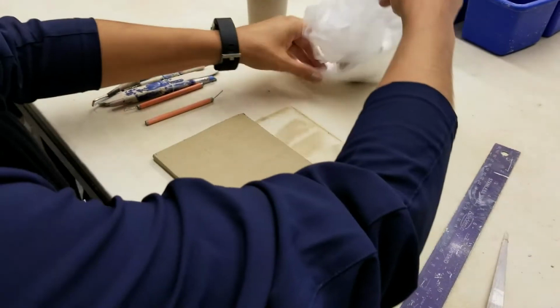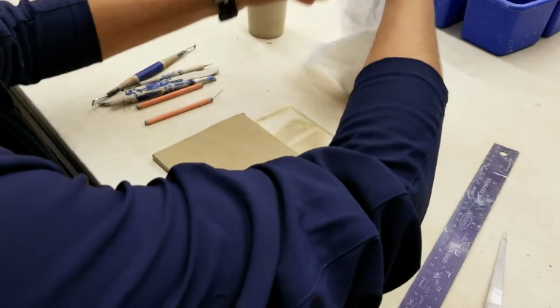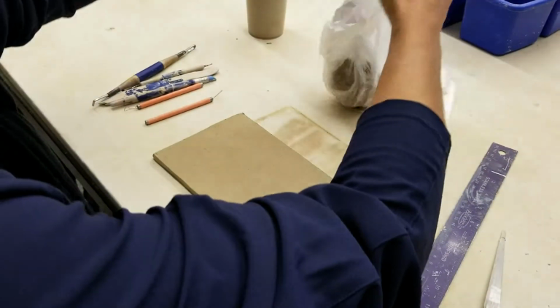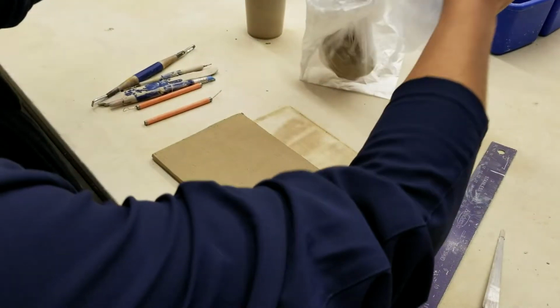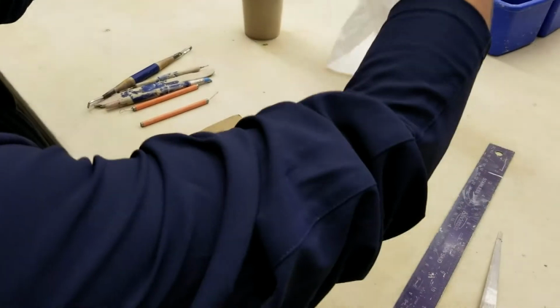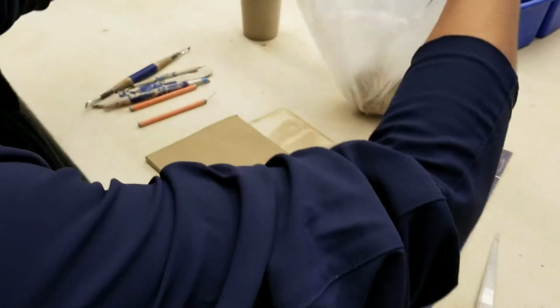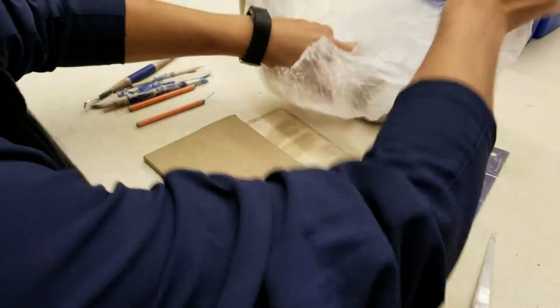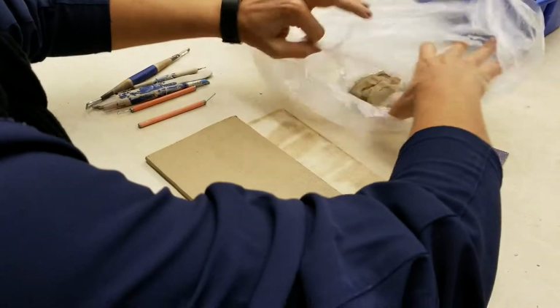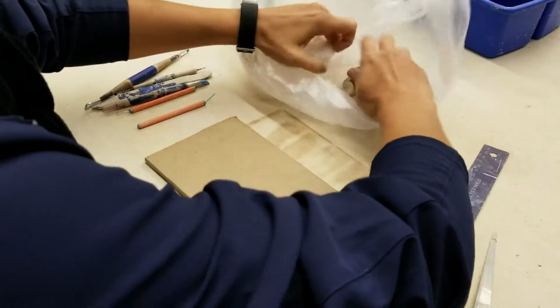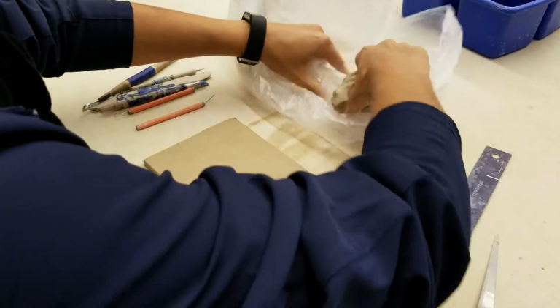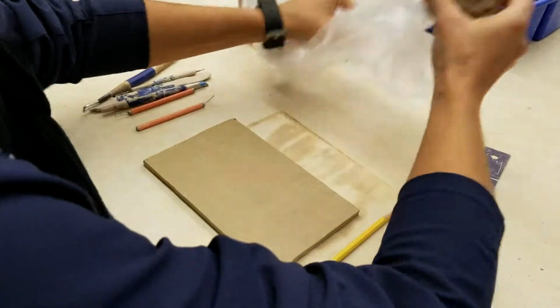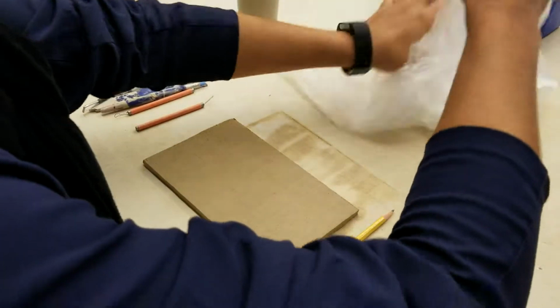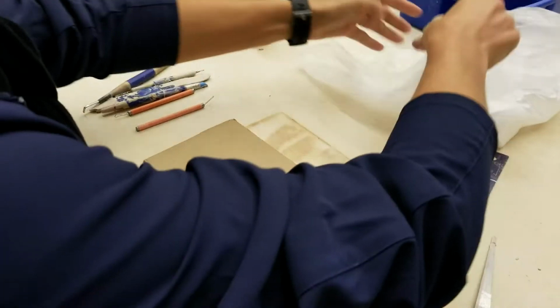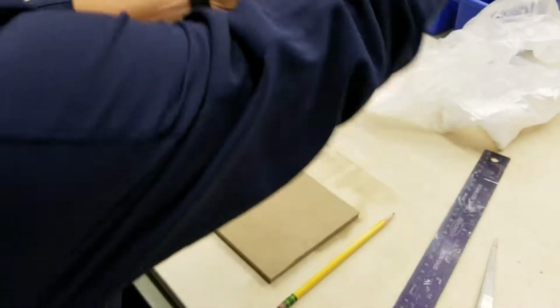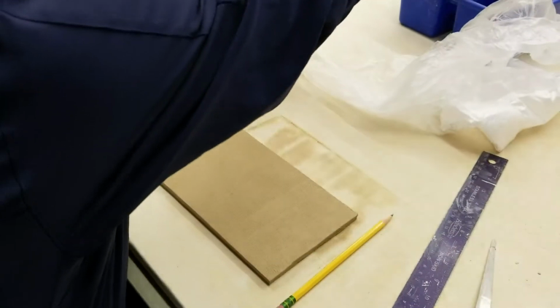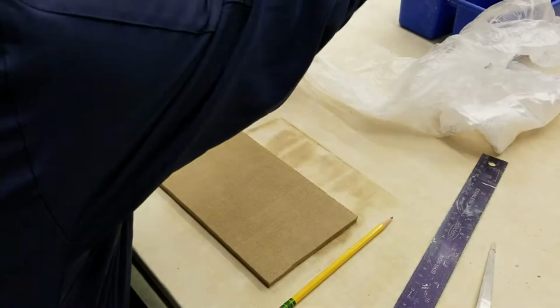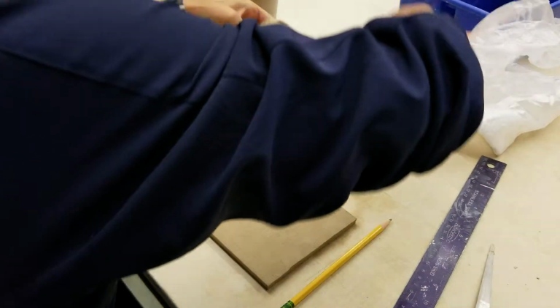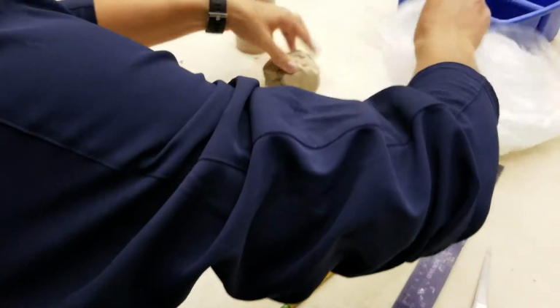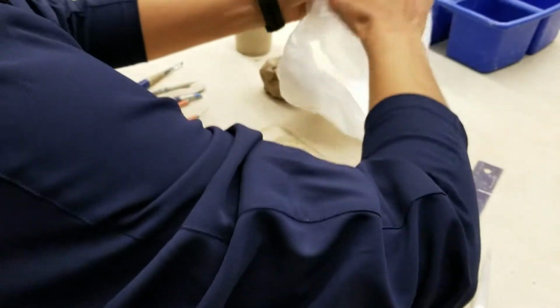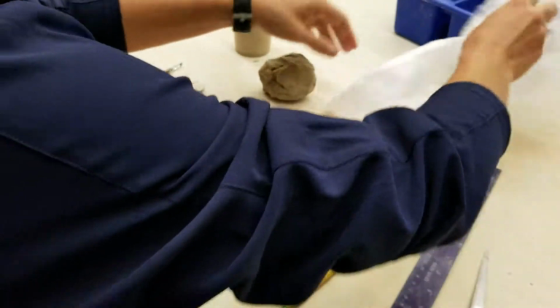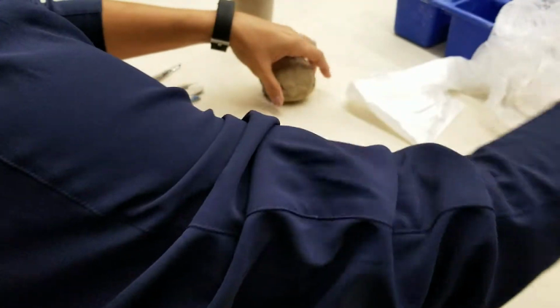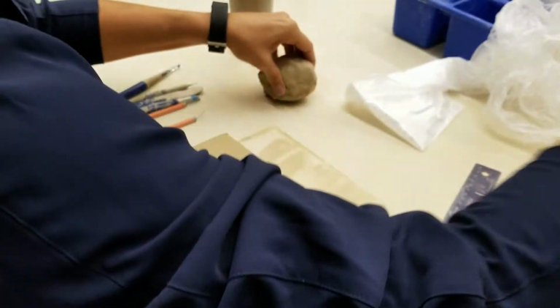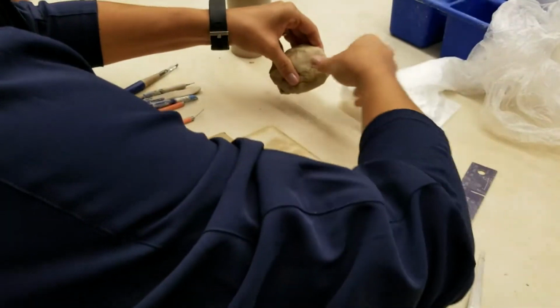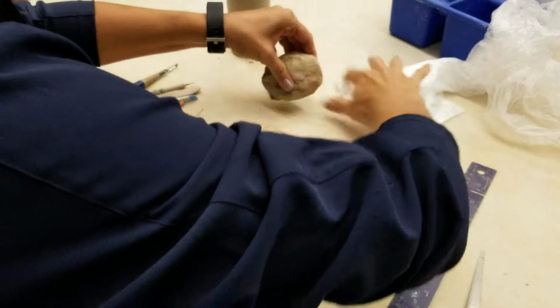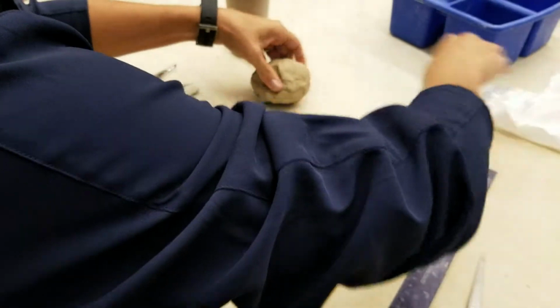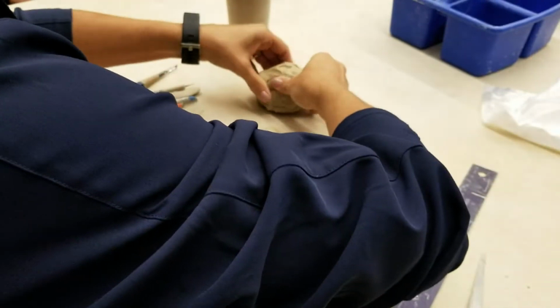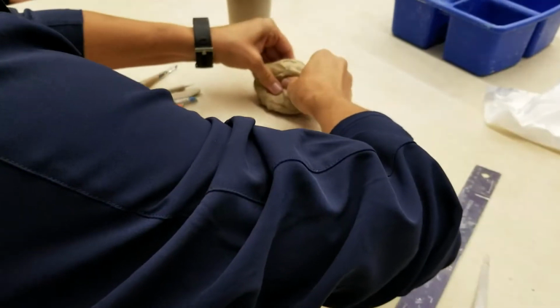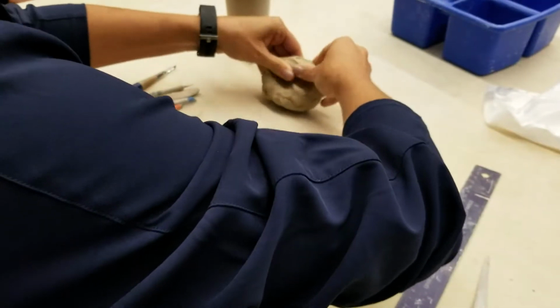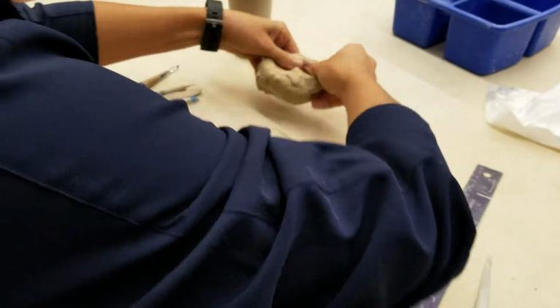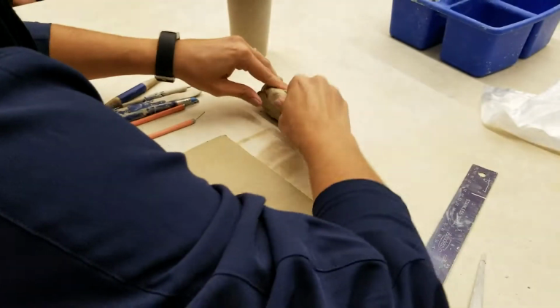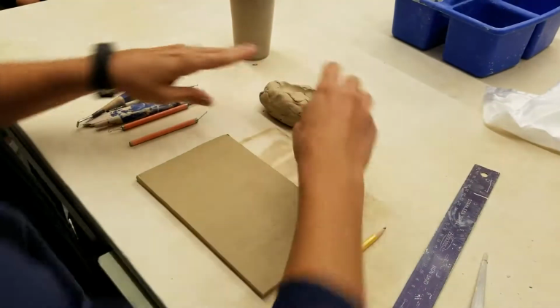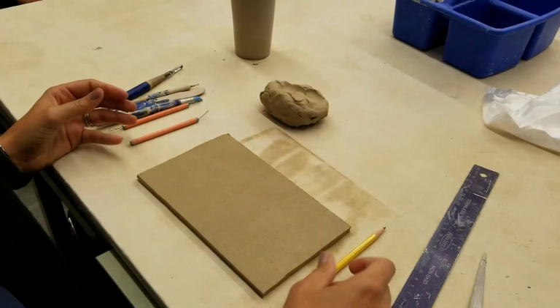Additionally, having some soft clay will really help. Why don't you all grab just a small bowl of water? And Emma, would you grab a paintbrush behind you for me? Any paintbrush will do.